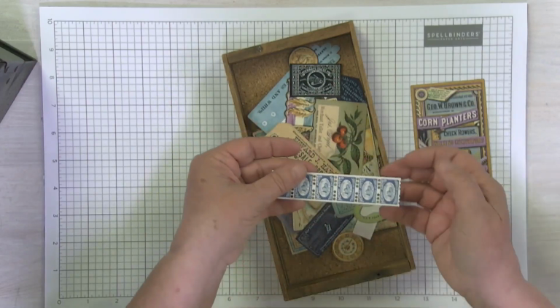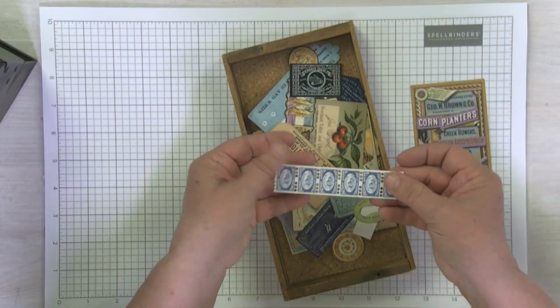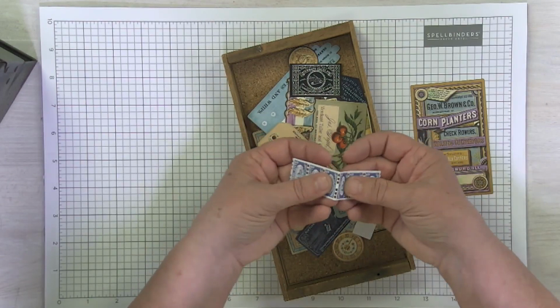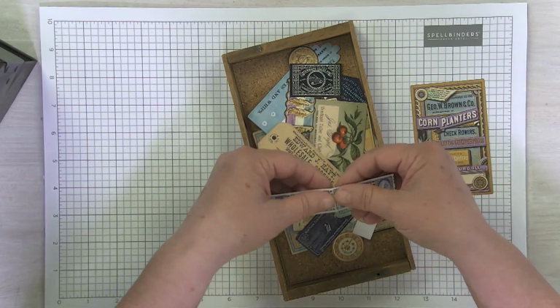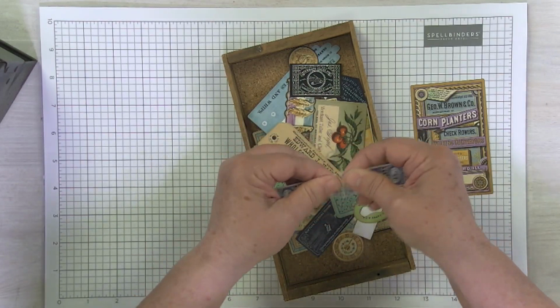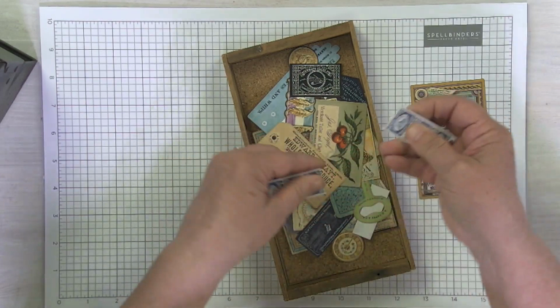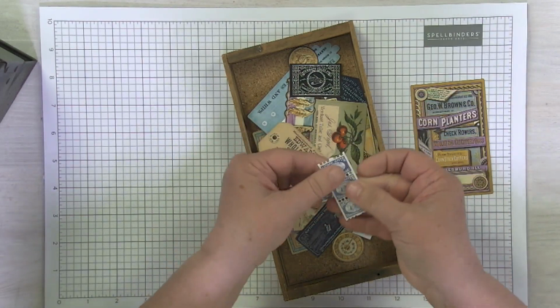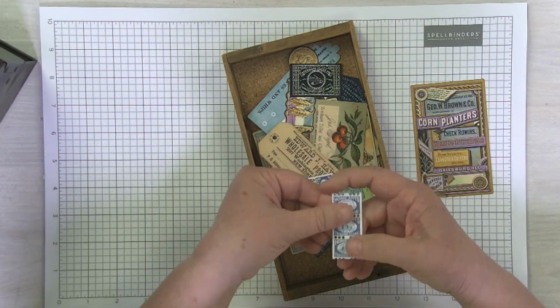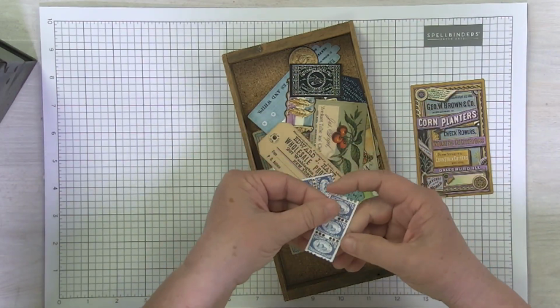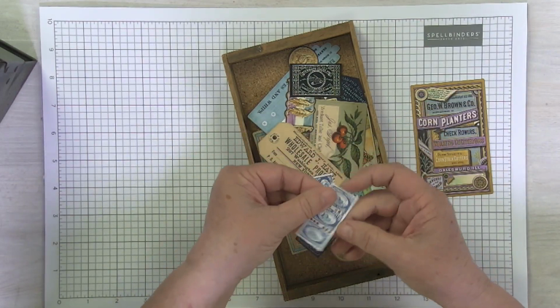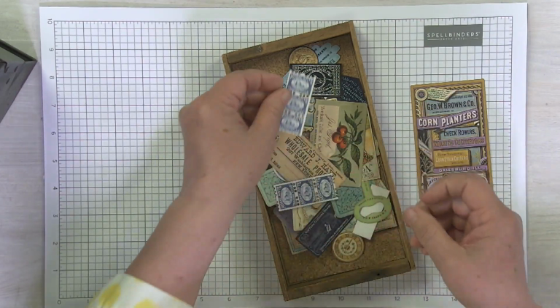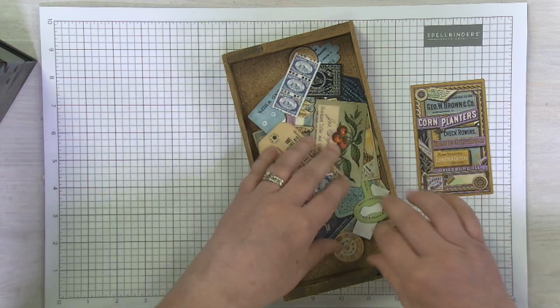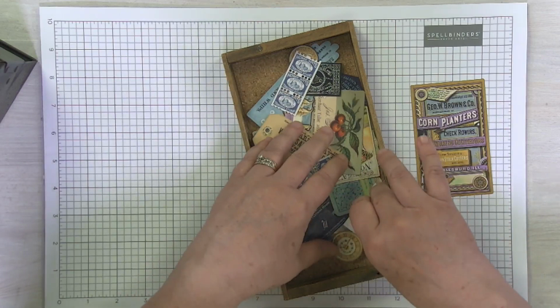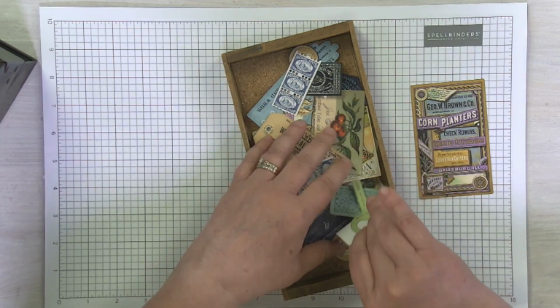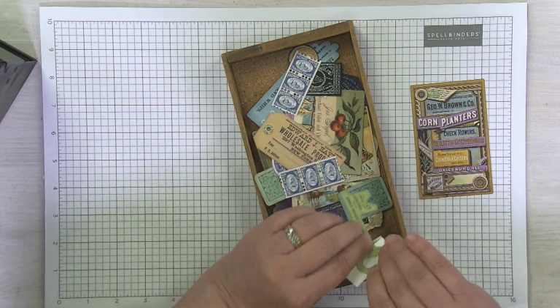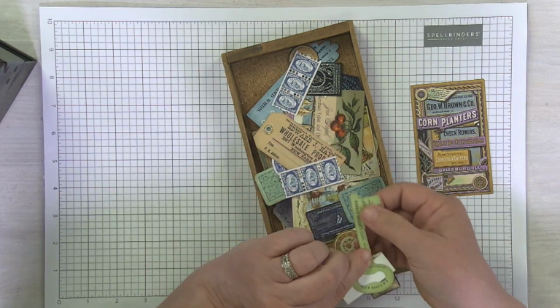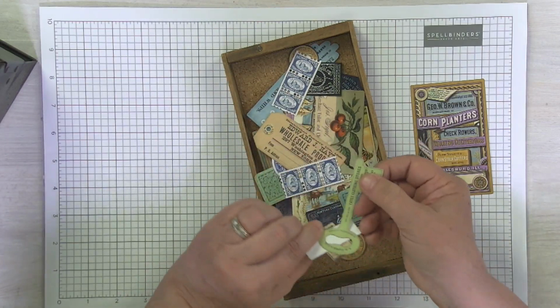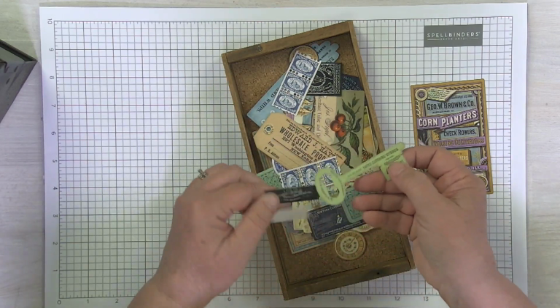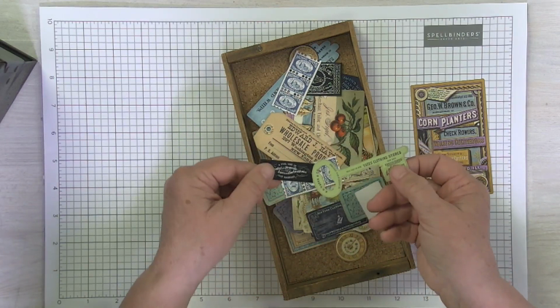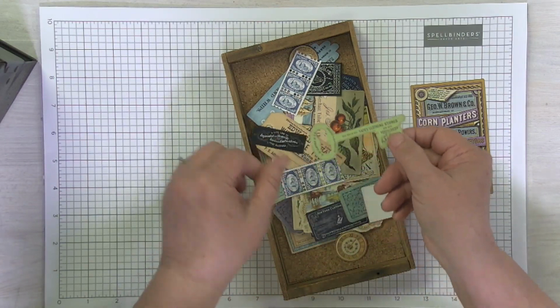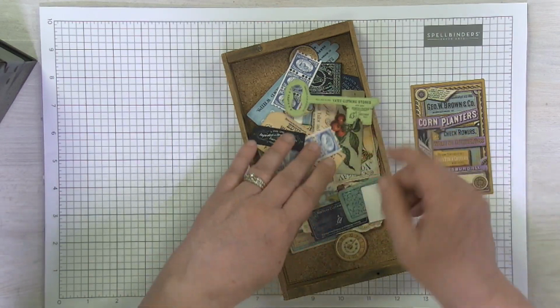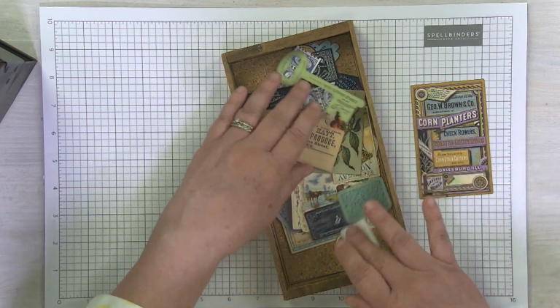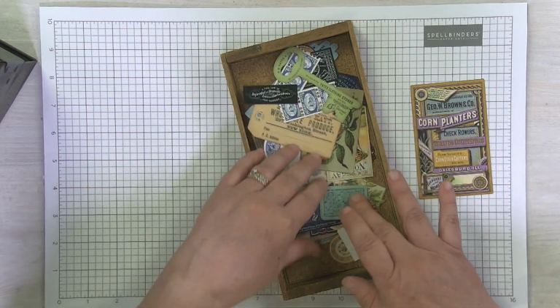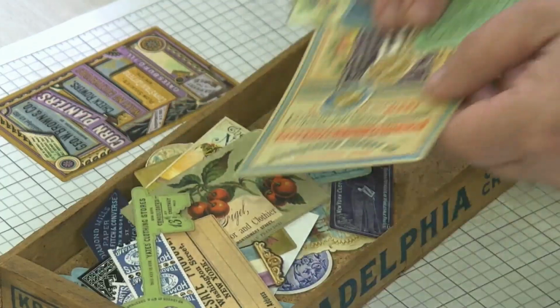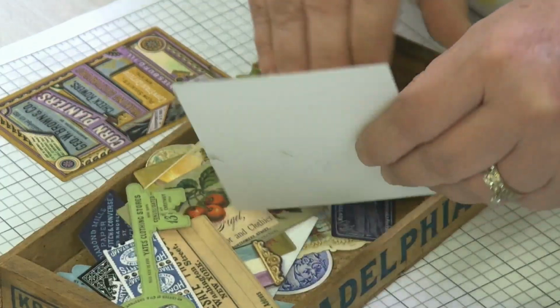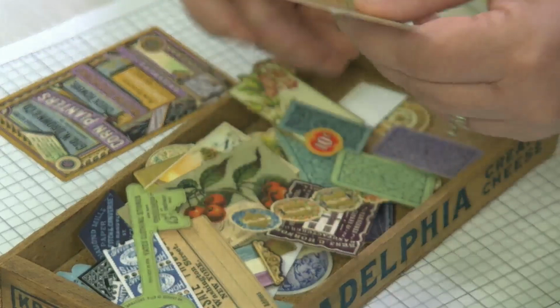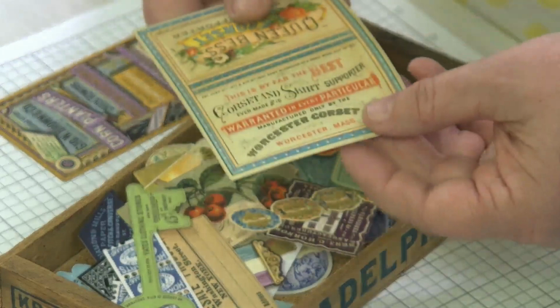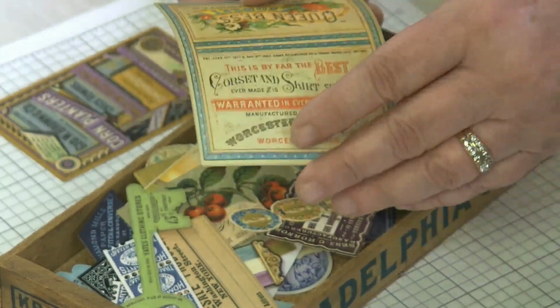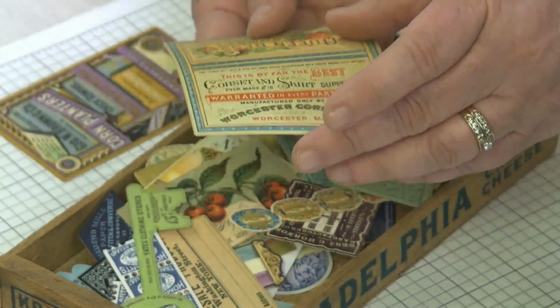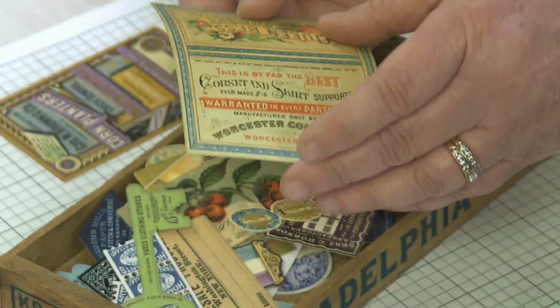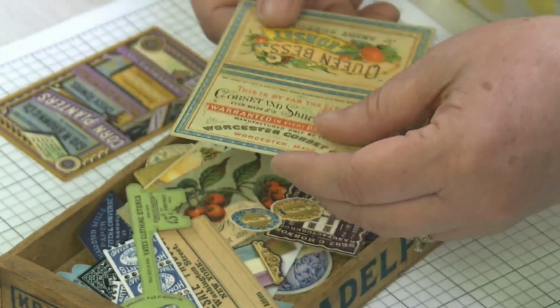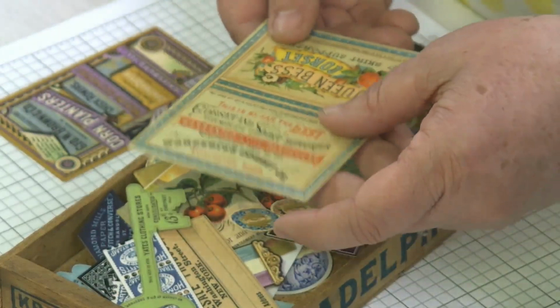Something like this you could just tear and then you've got a really good stamp effect. Some of these are just cut out so beautifully. Some you can make more dimensional. This one I could fold in half and make a little booklet of sorts.